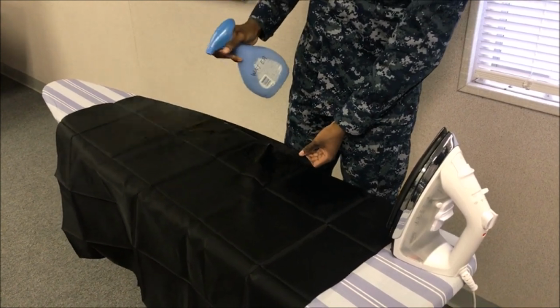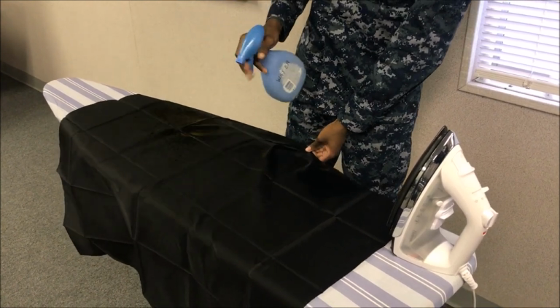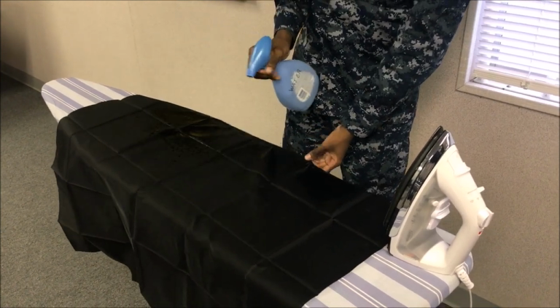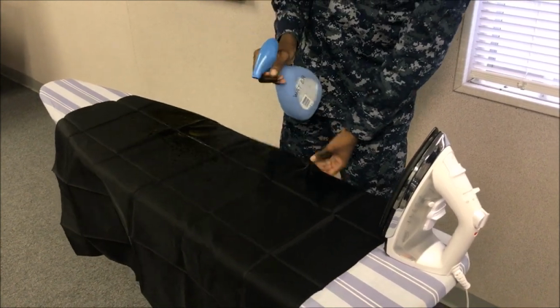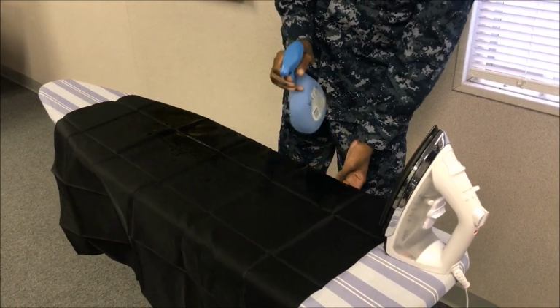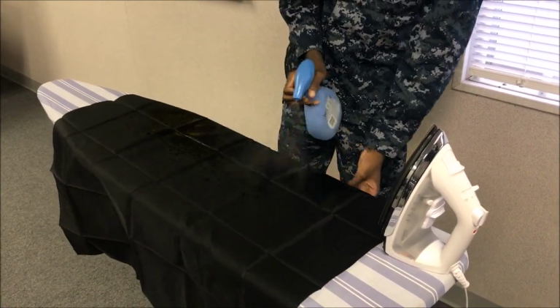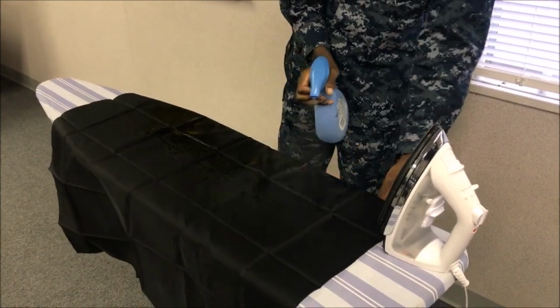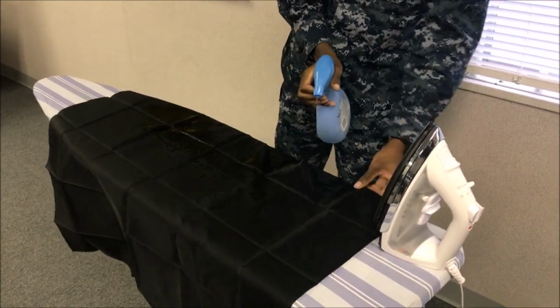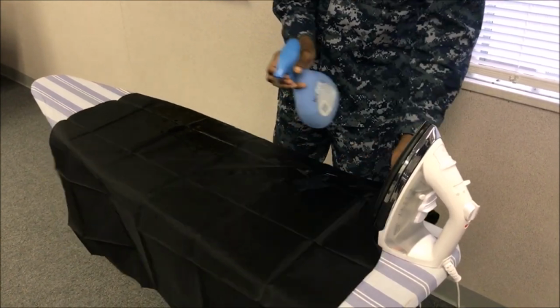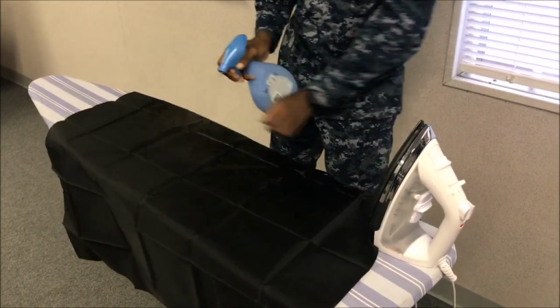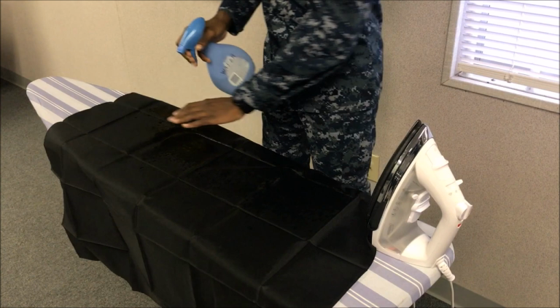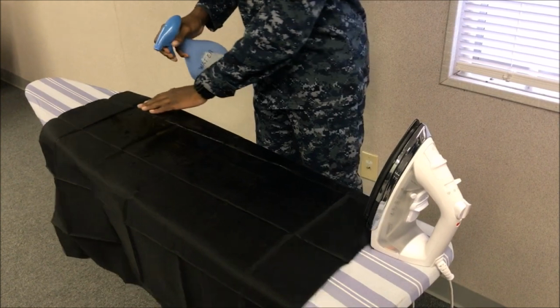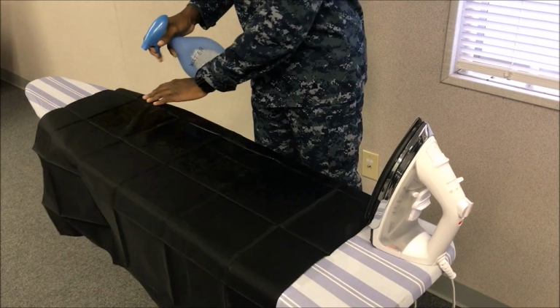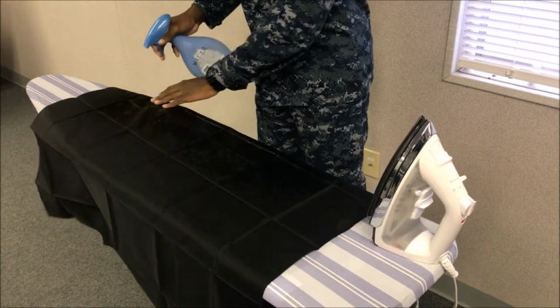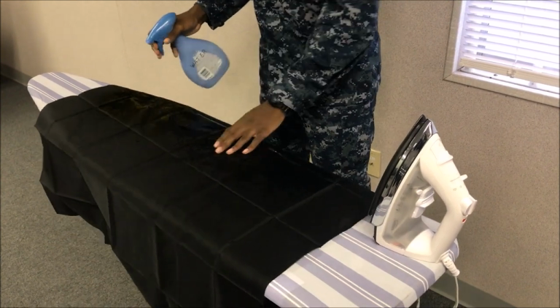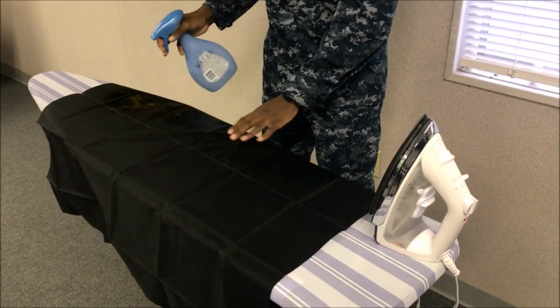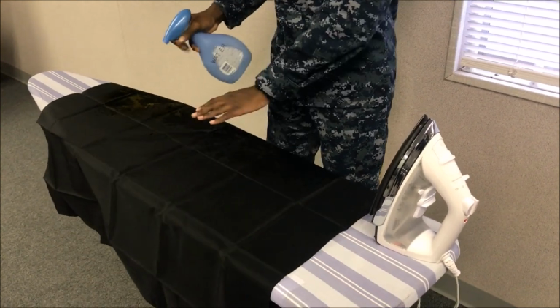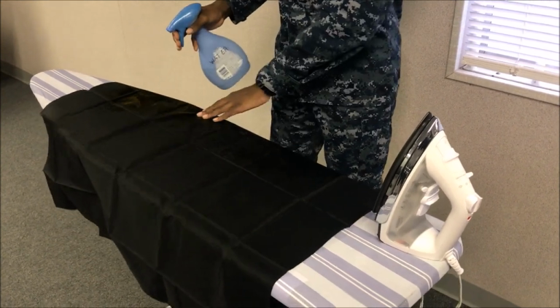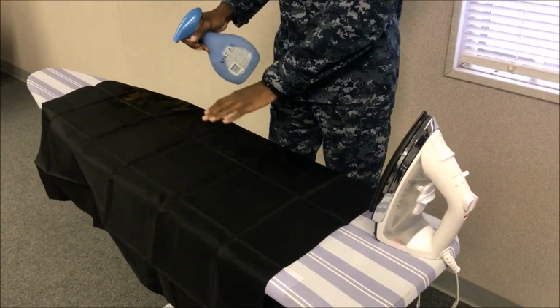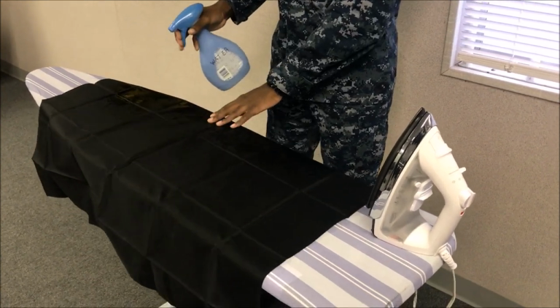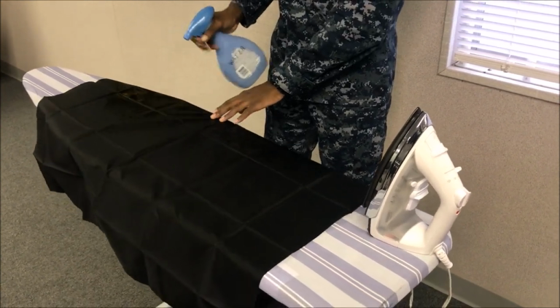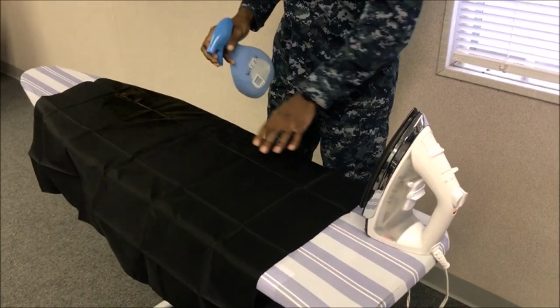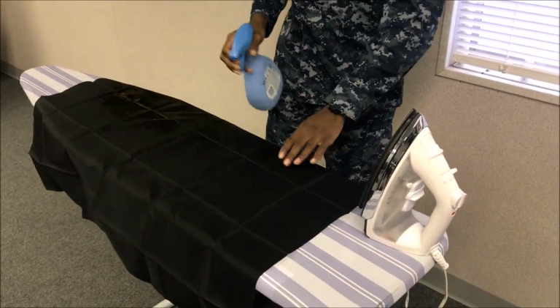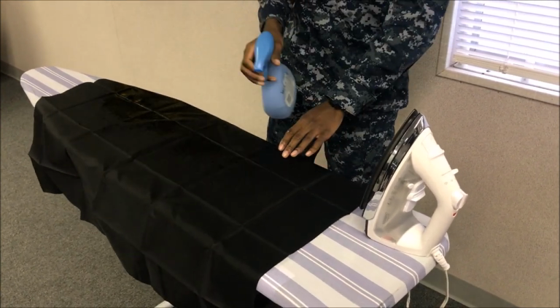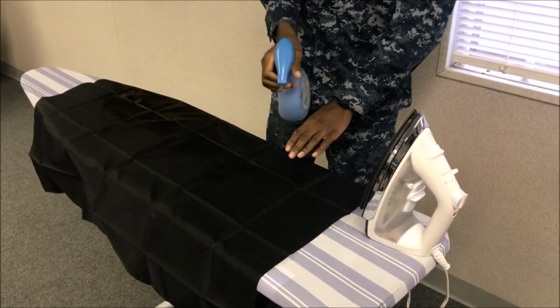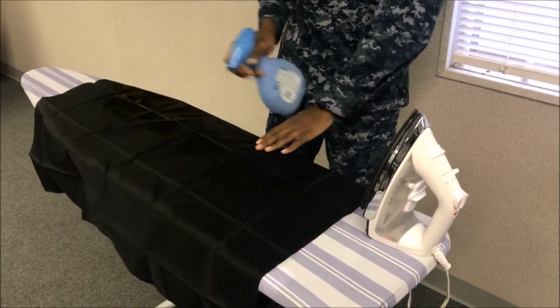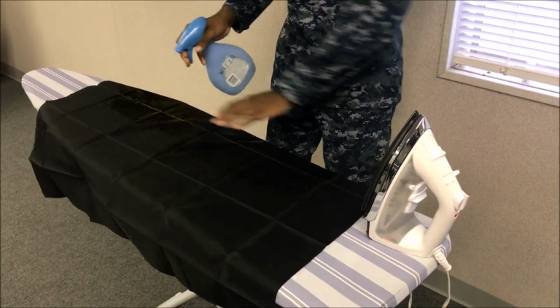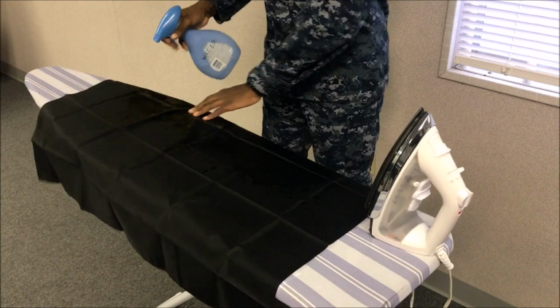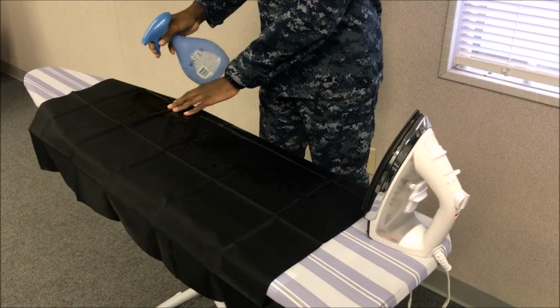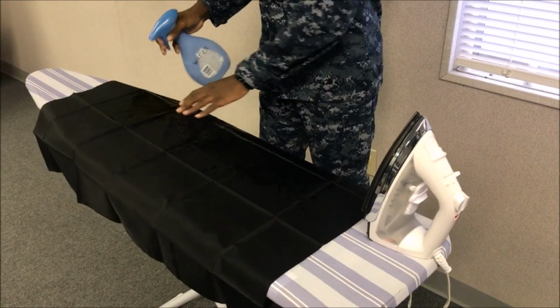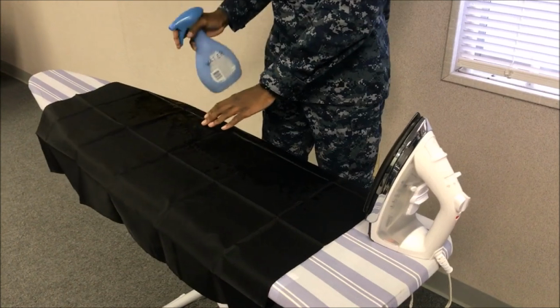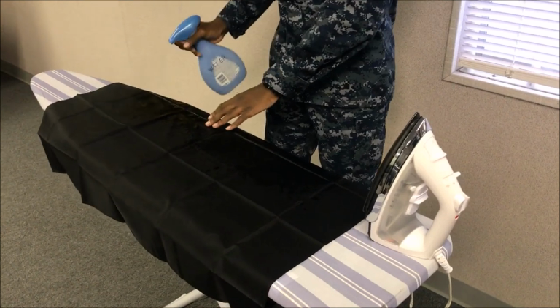The neckerchief is worn with the seasonal white and blue uniforms. It is worn a little bit differently with each uniform, making sure that it ends at the bottom of the V of each uniform.